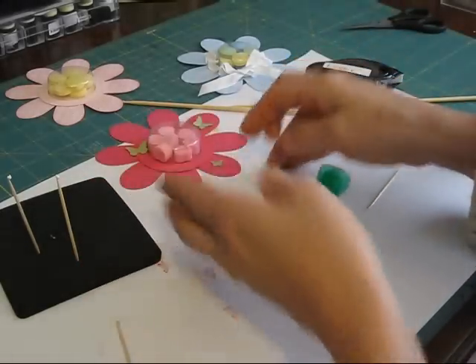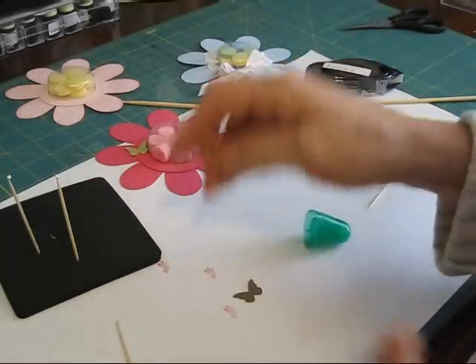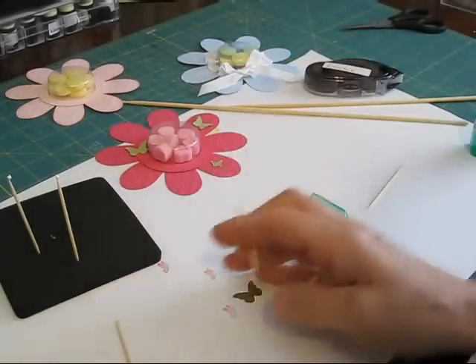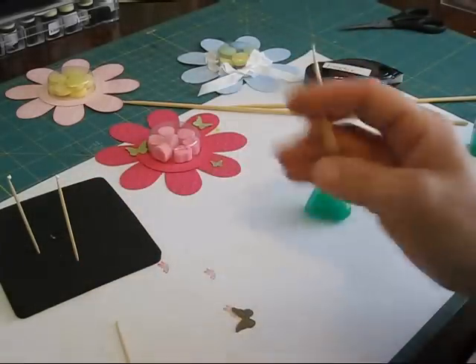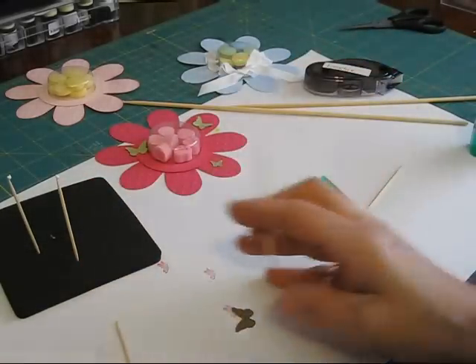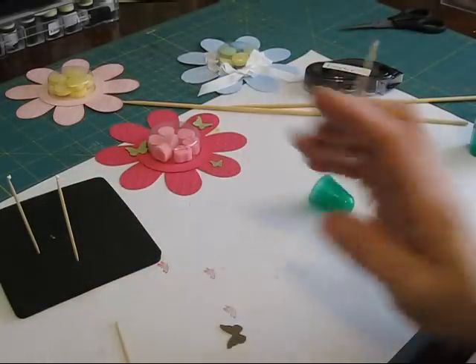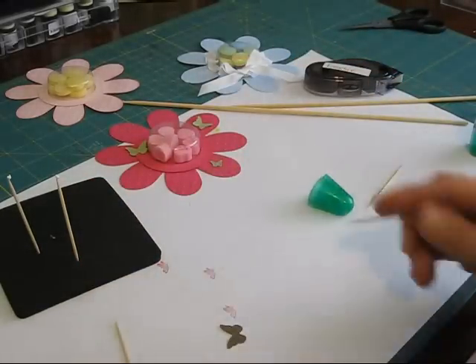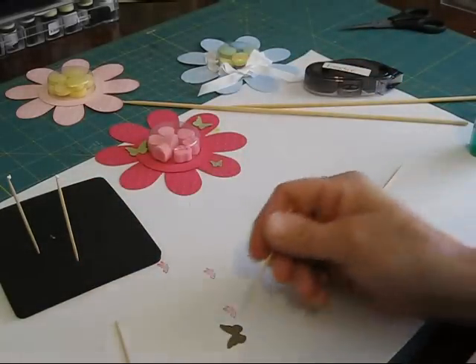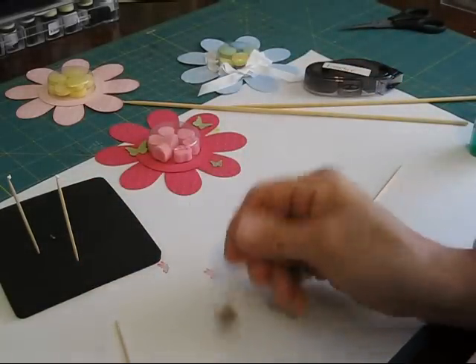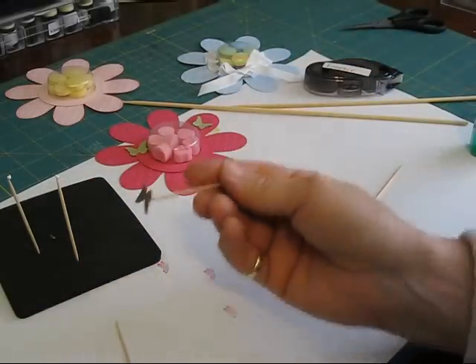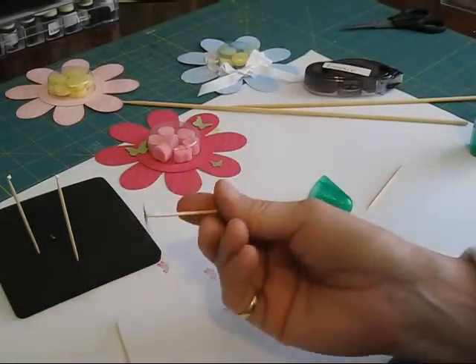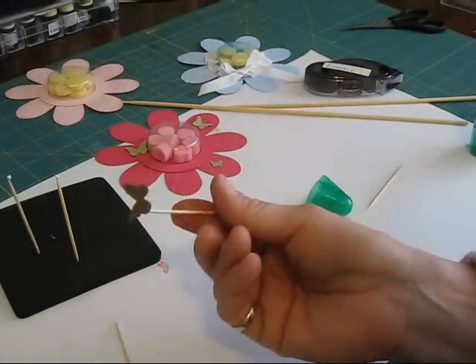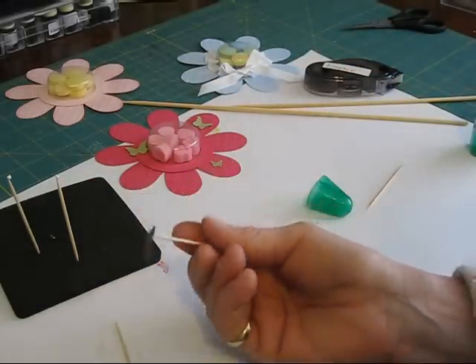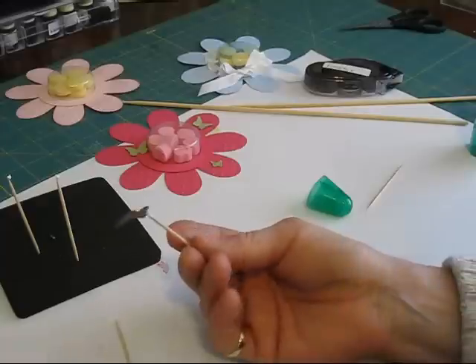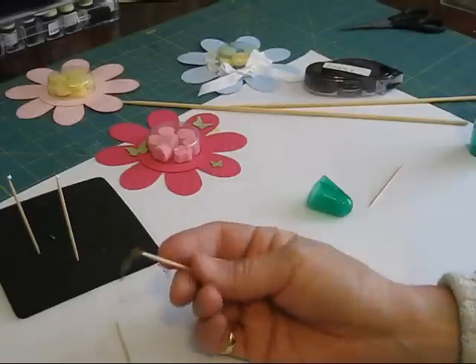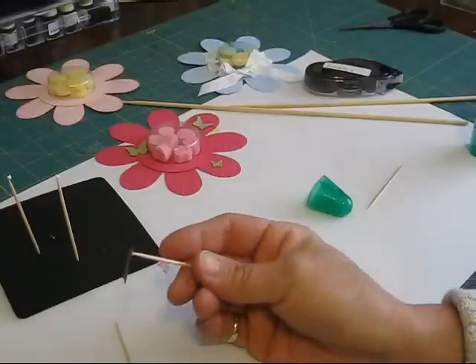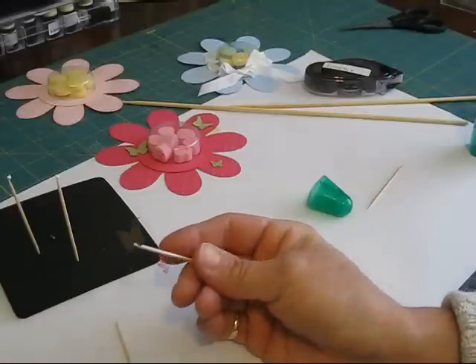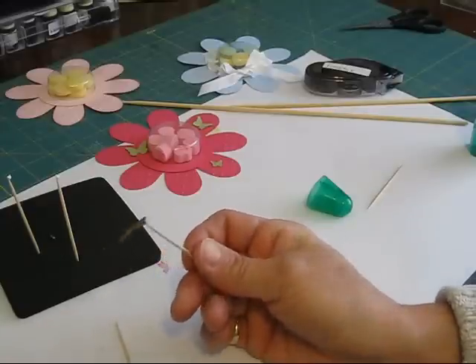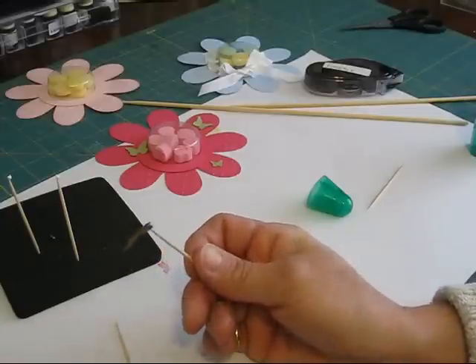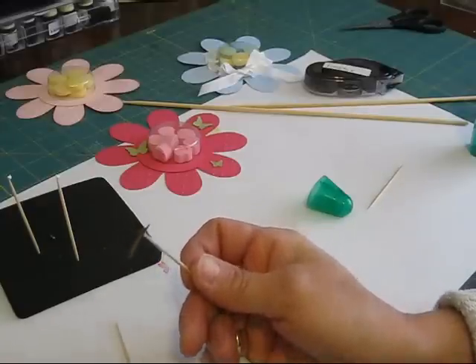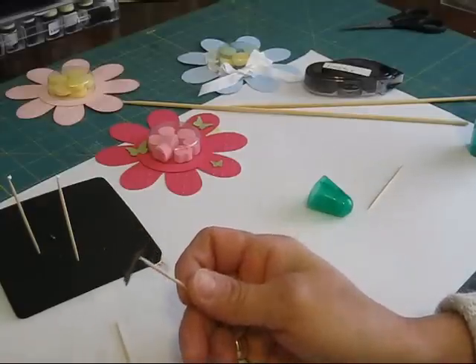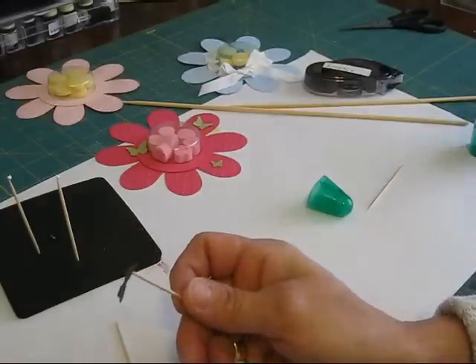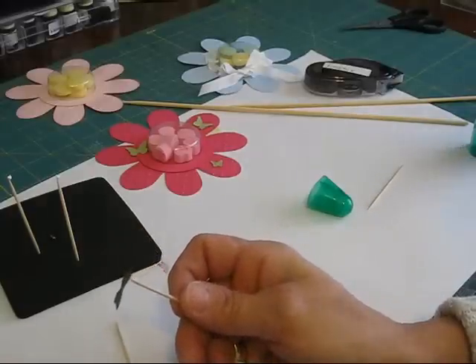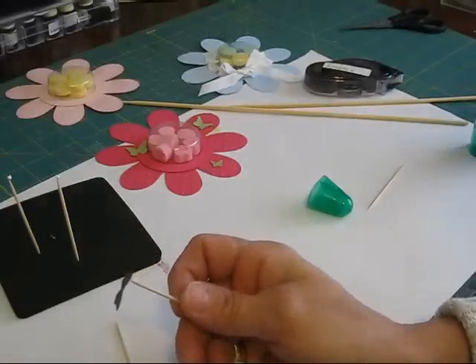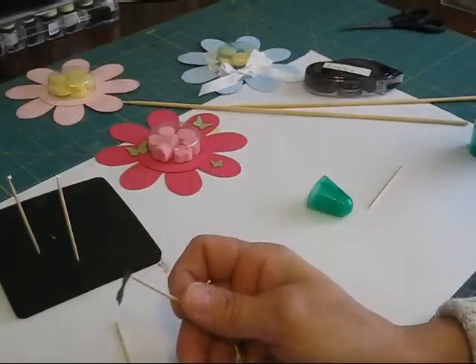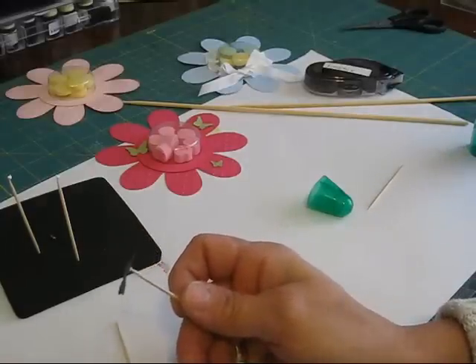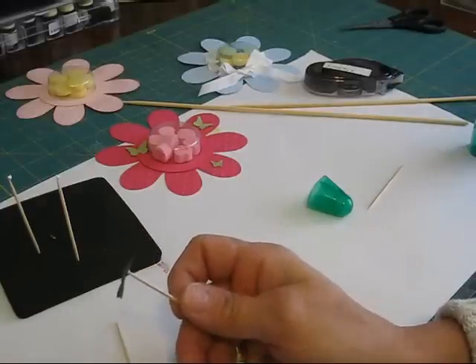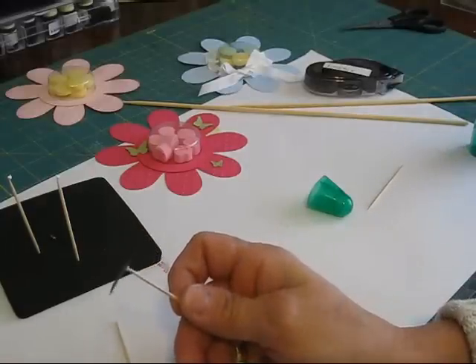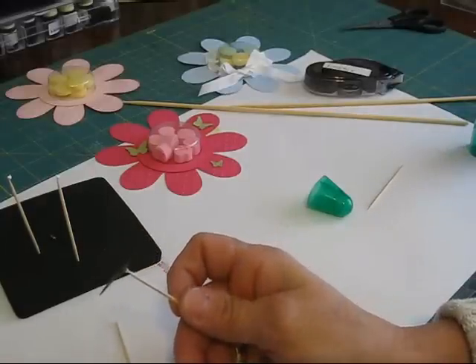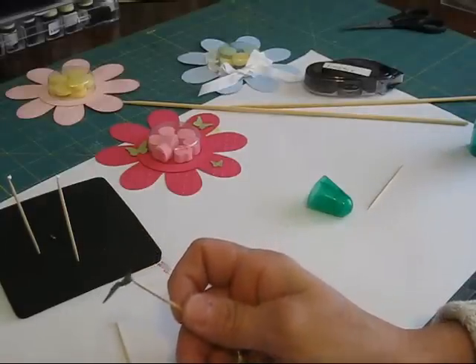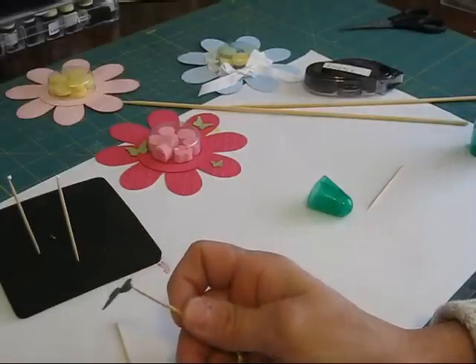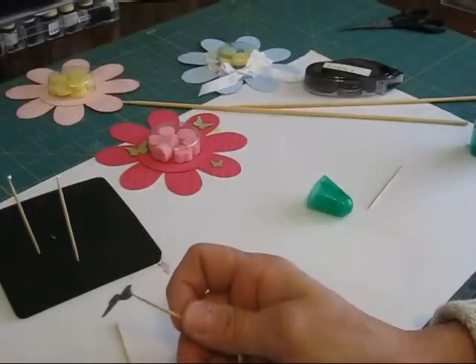You just — right there you can see — take this. It's a wonderful homemade tool. Till next time, happy stamping!